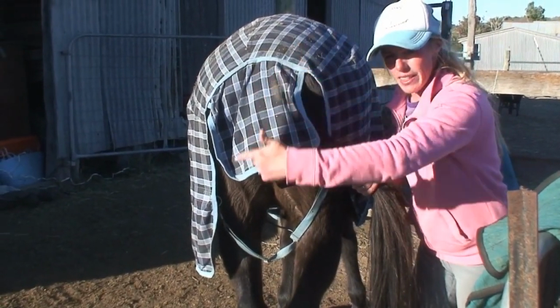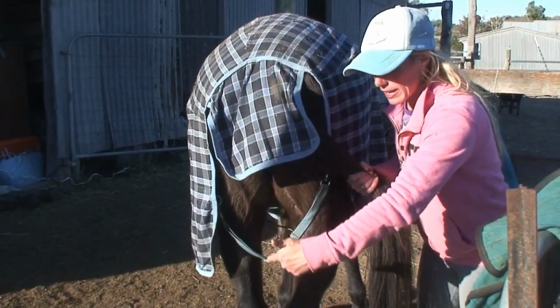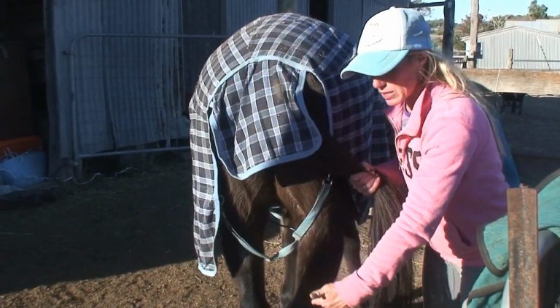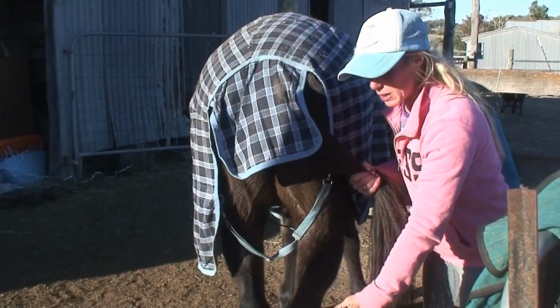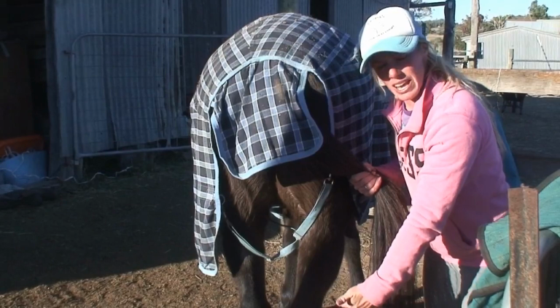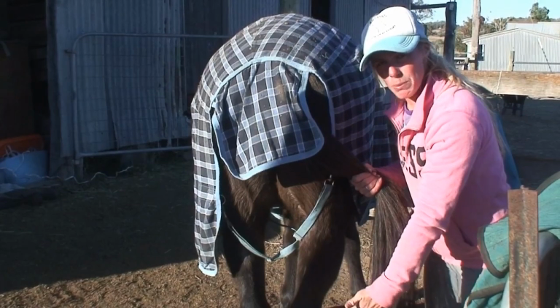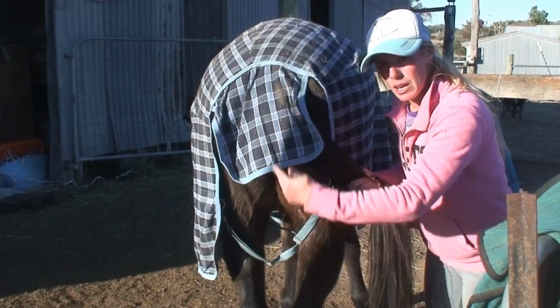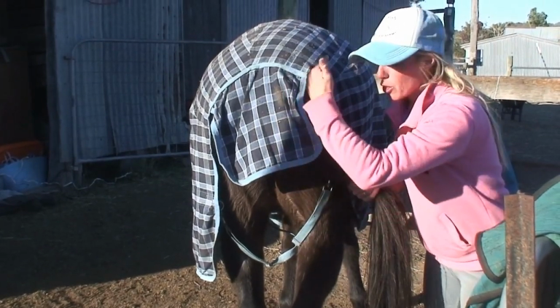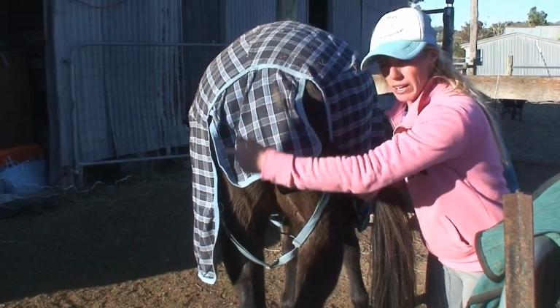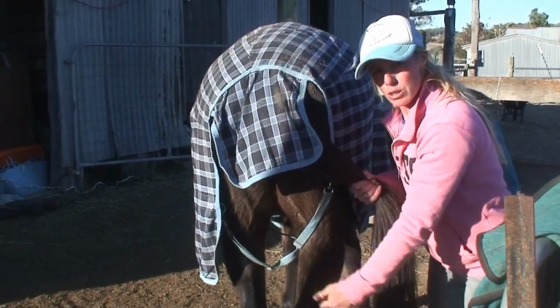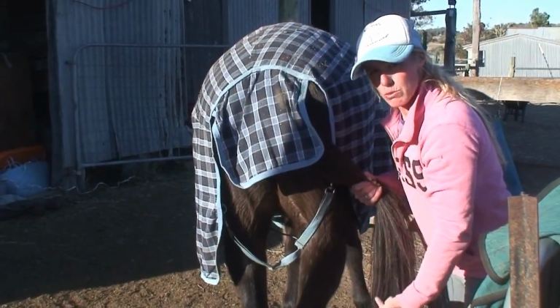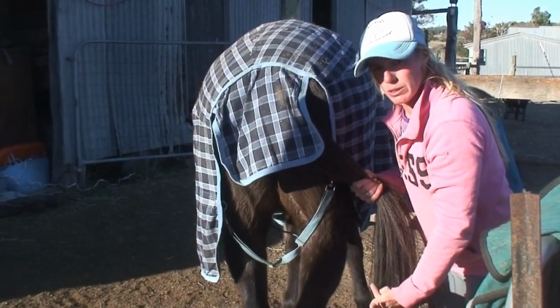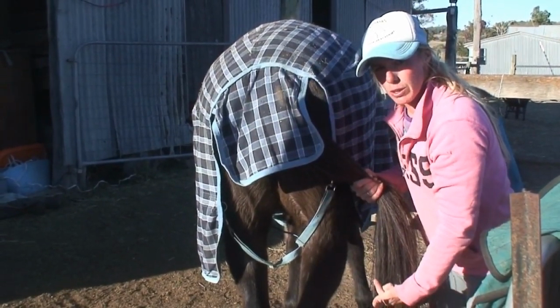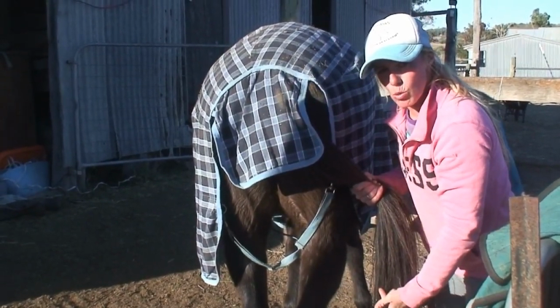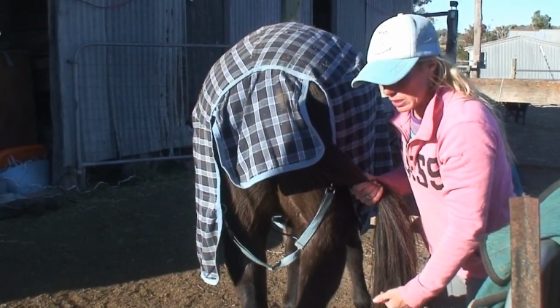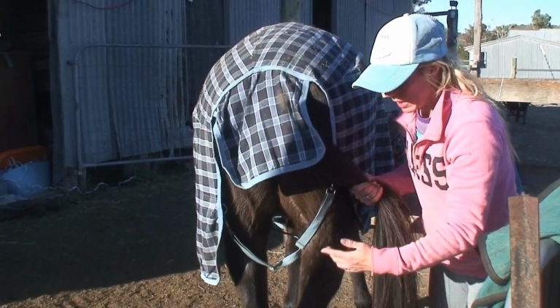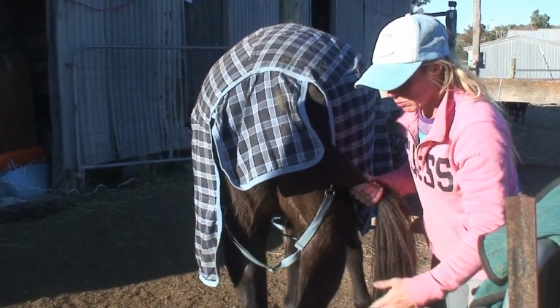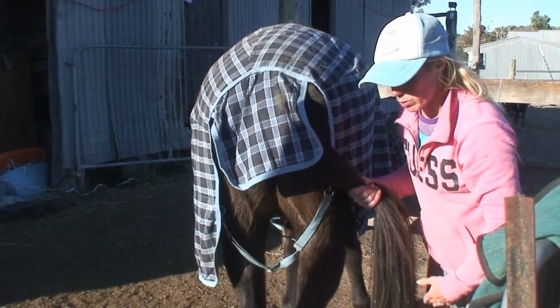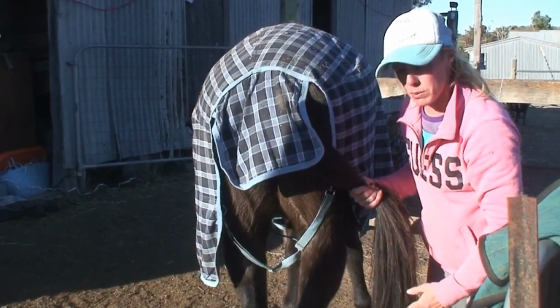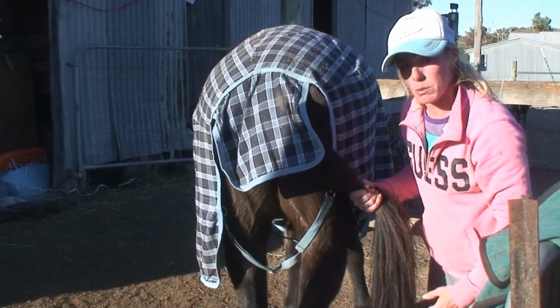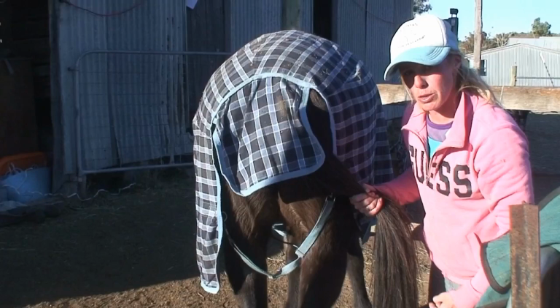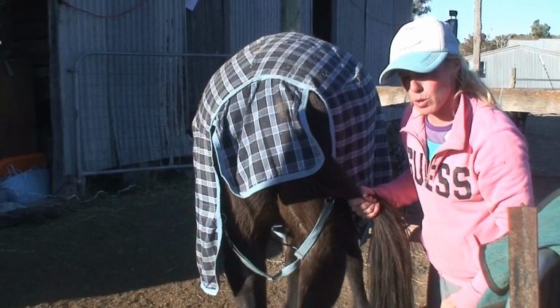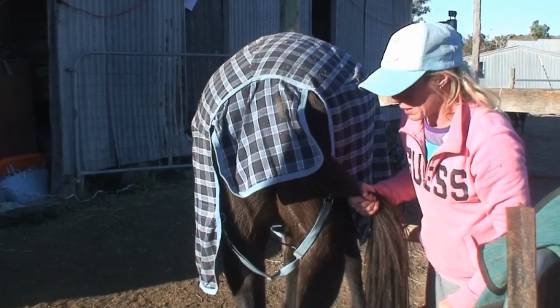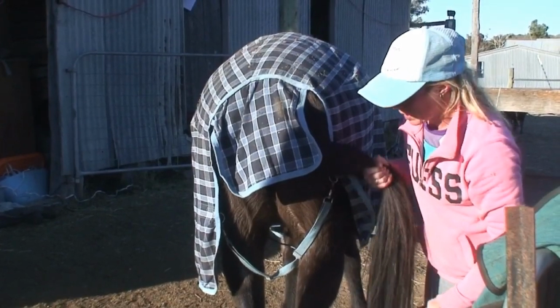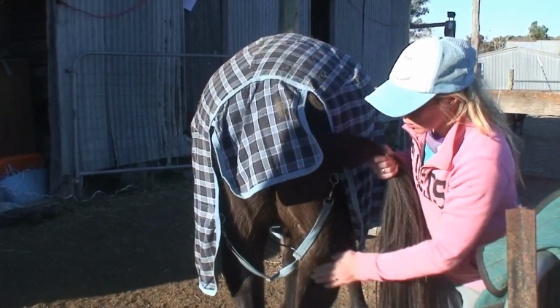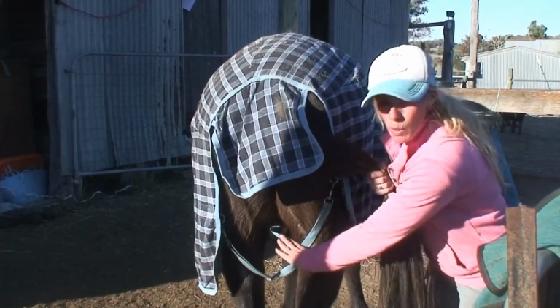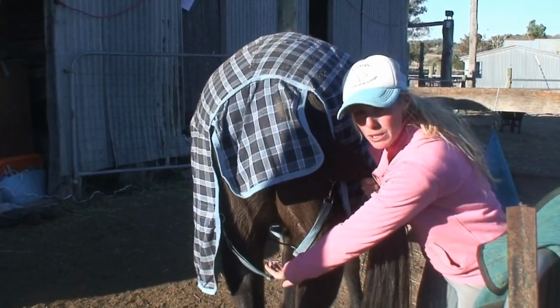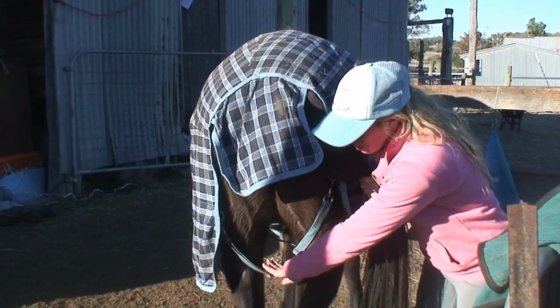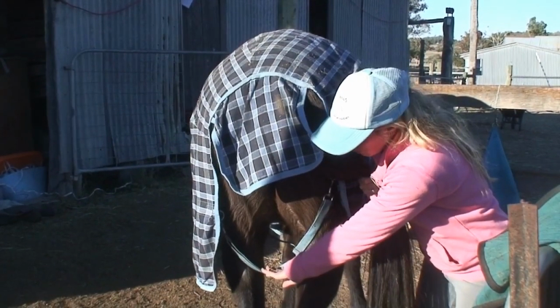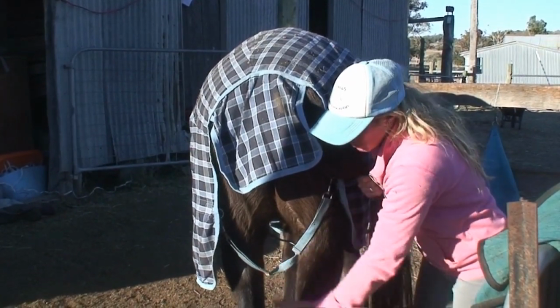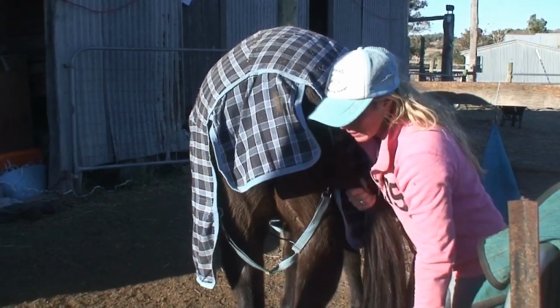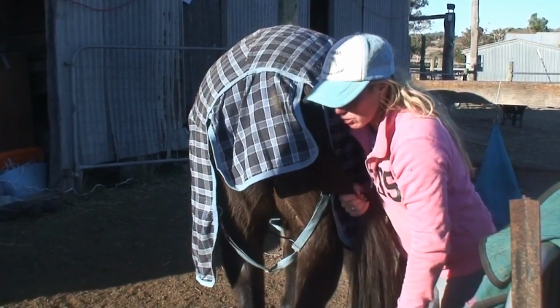And once that happens, the rug can then twist around in front of the horse and cause the problems that we went through earlier. So always make certain you cross the back leg straps.